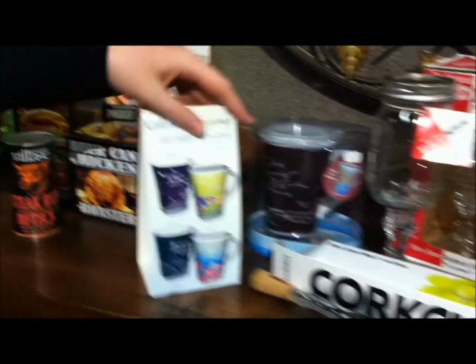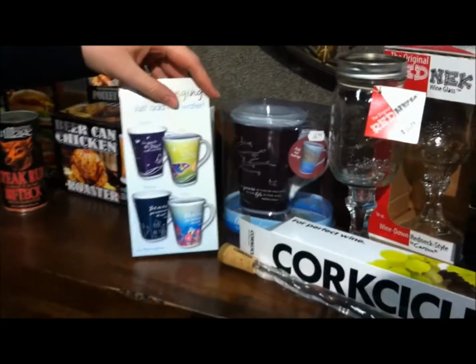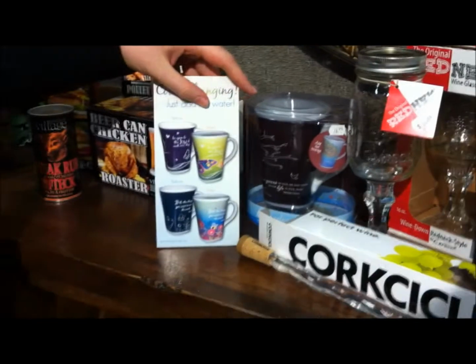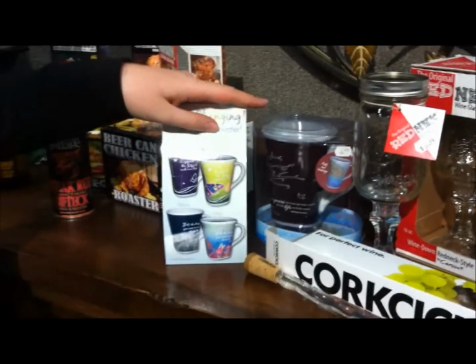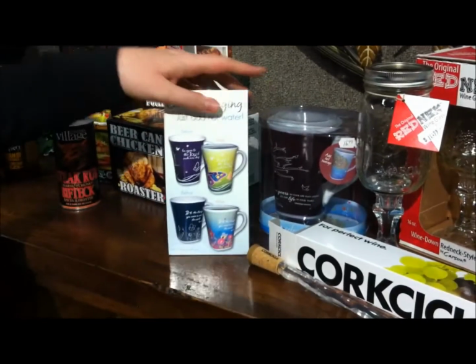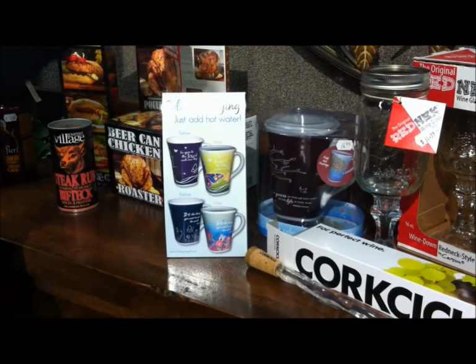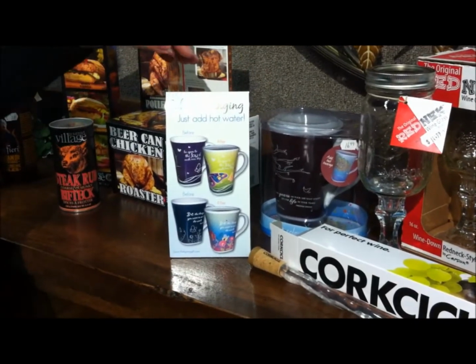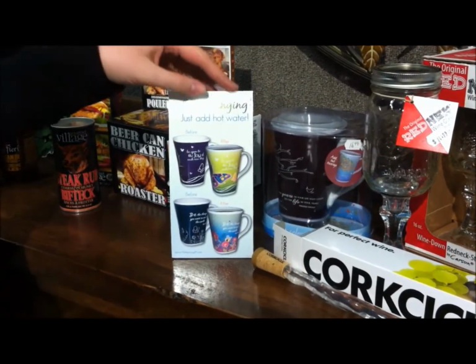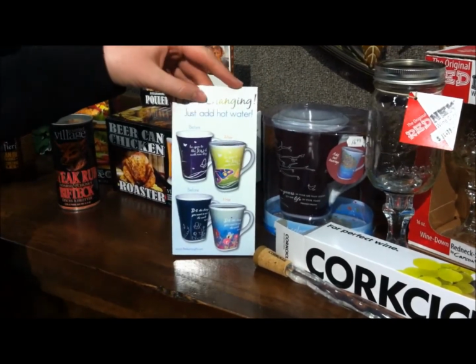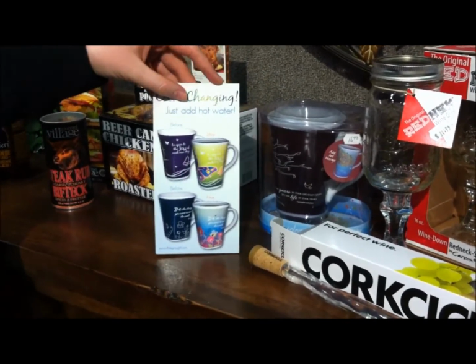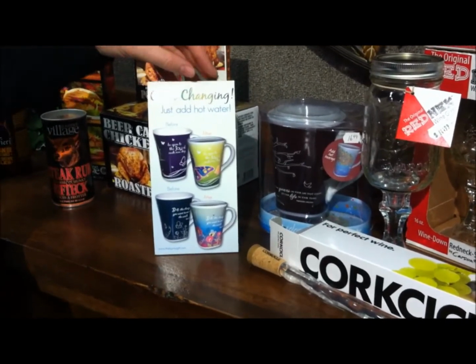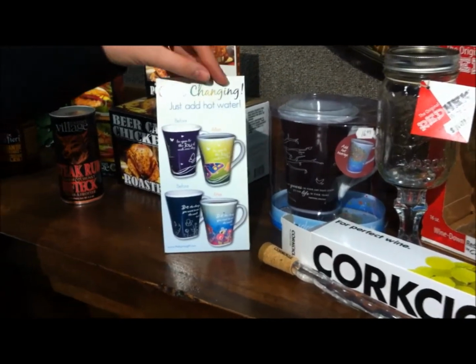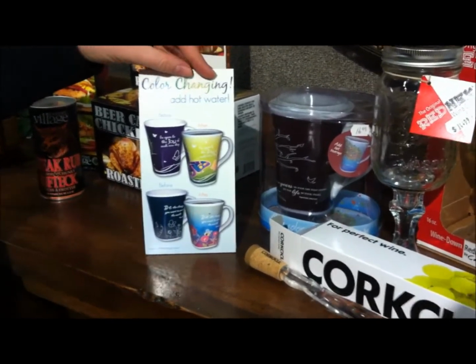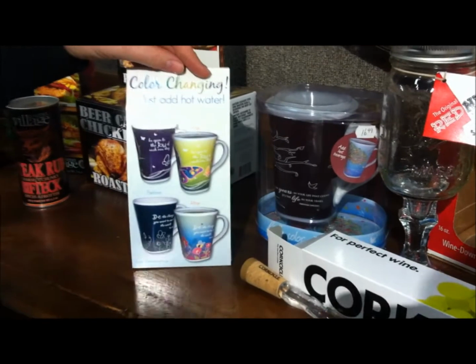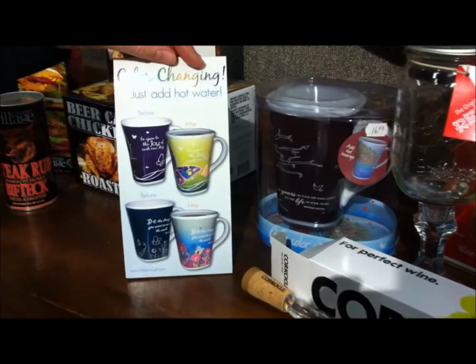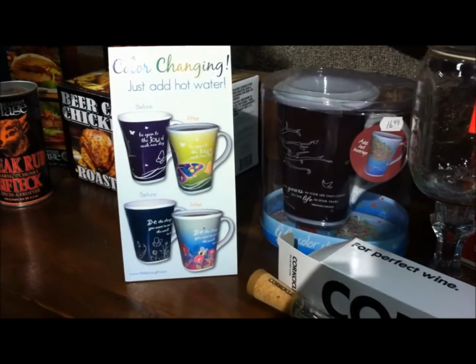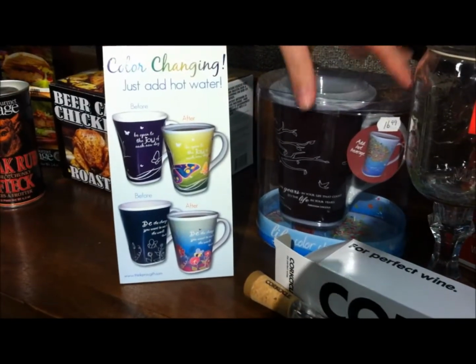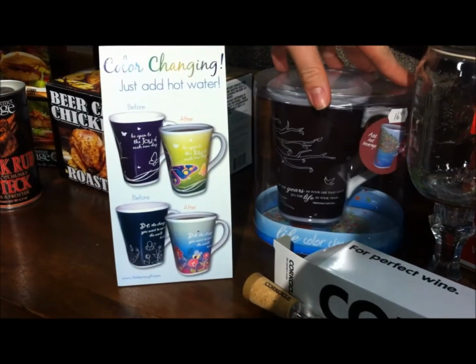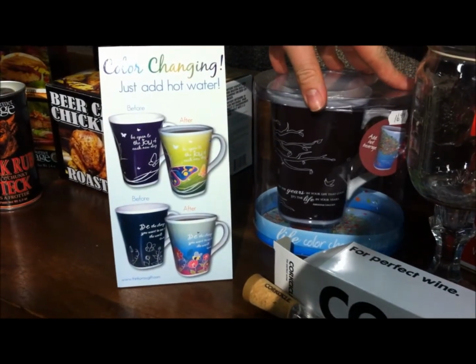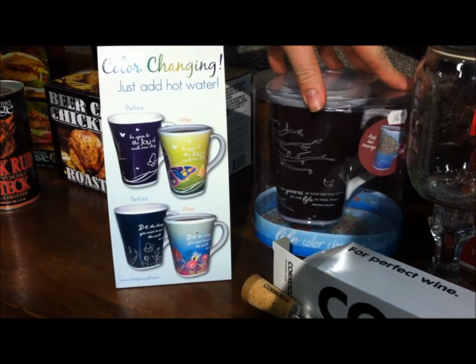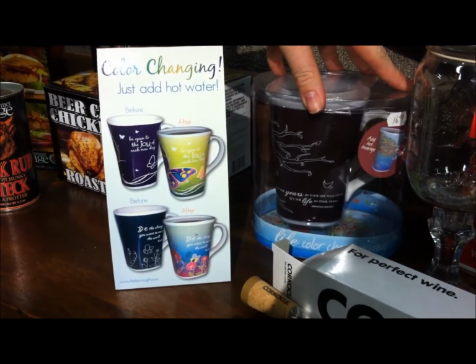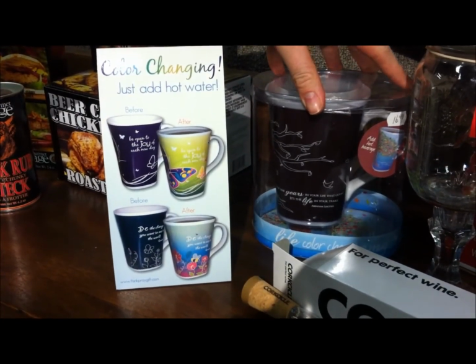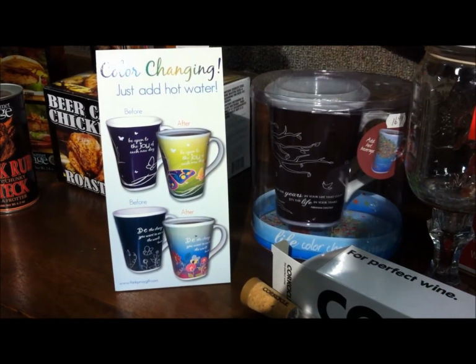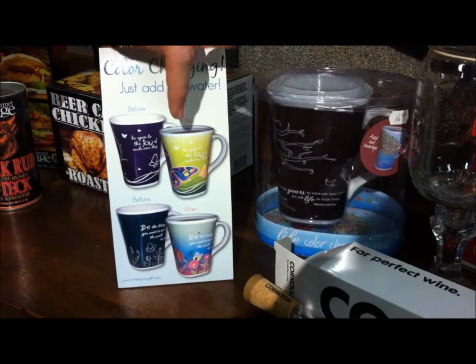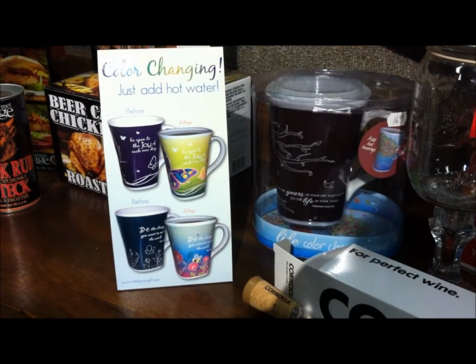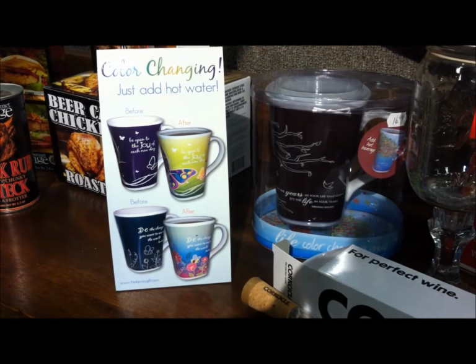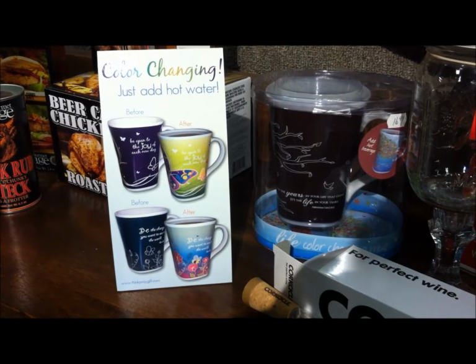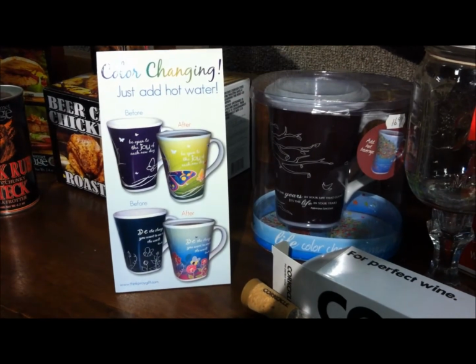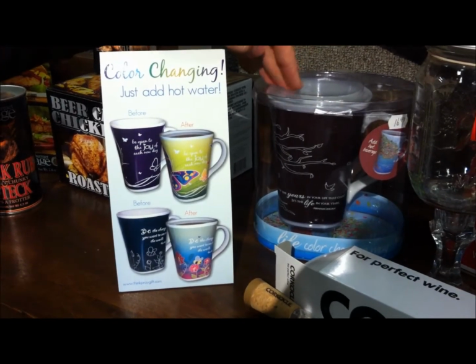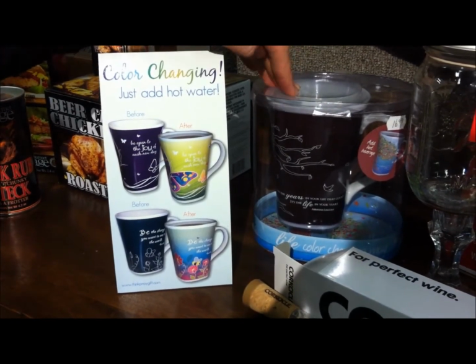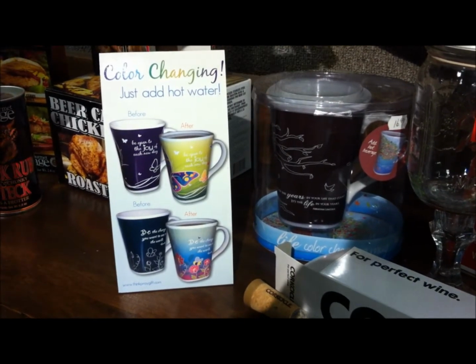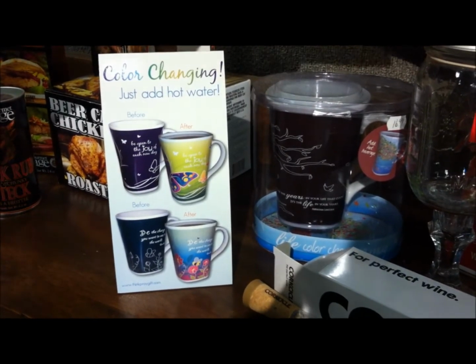Next, if your dad works in the office and likes to drink coffee, we have these color-changing mugs. They're amazing — they start out plain and as you add hot water, they're going to change and be full of color. They're a really nice new product.